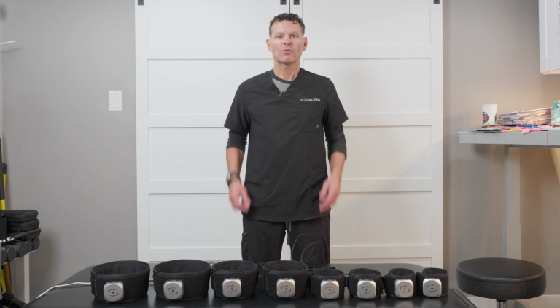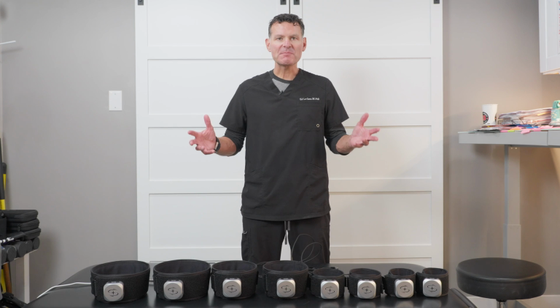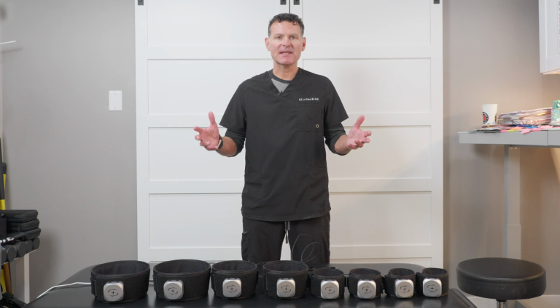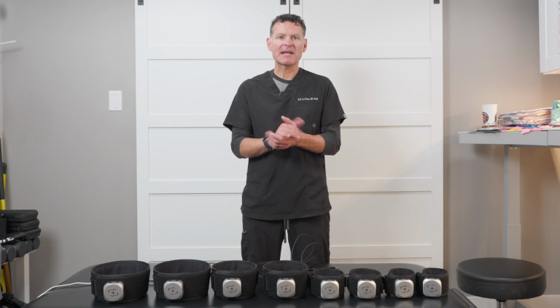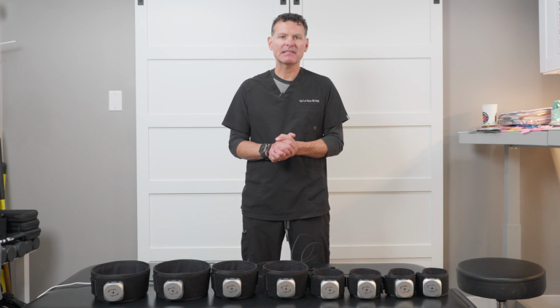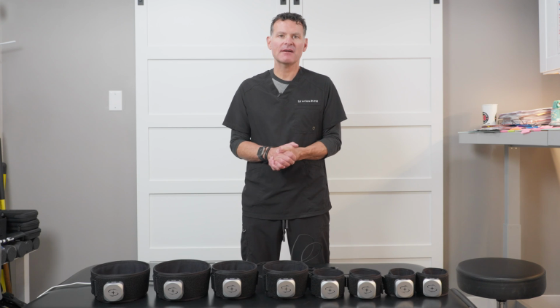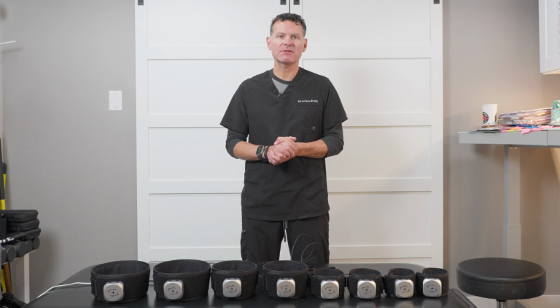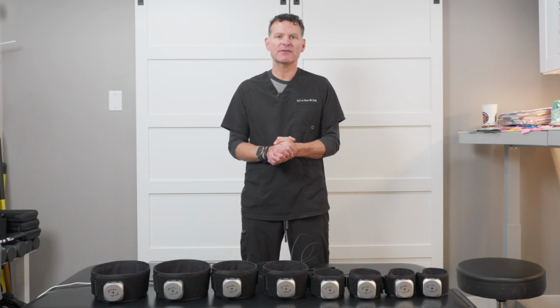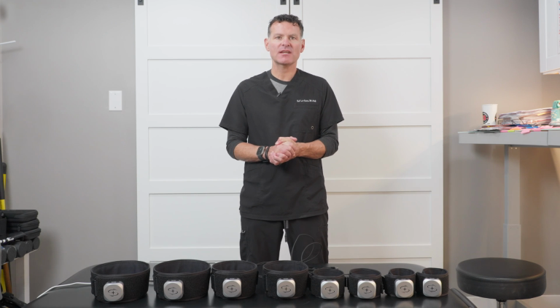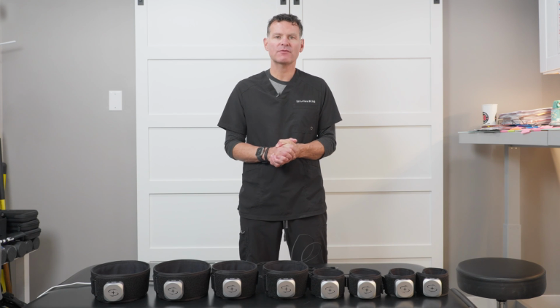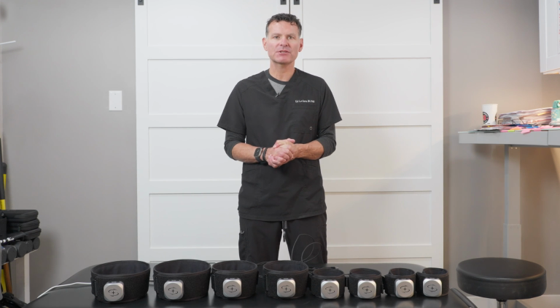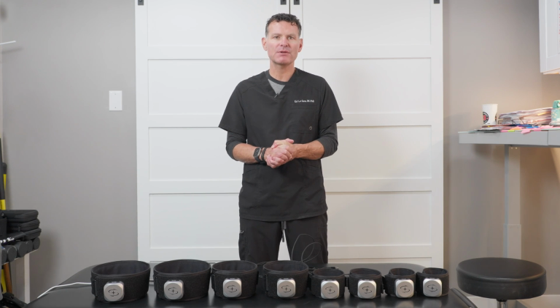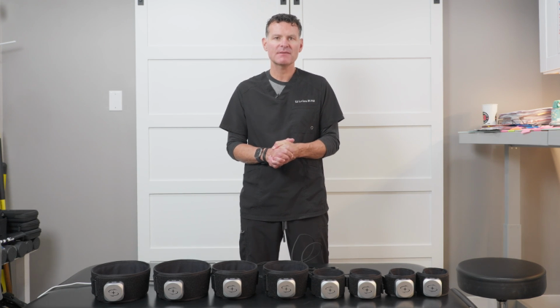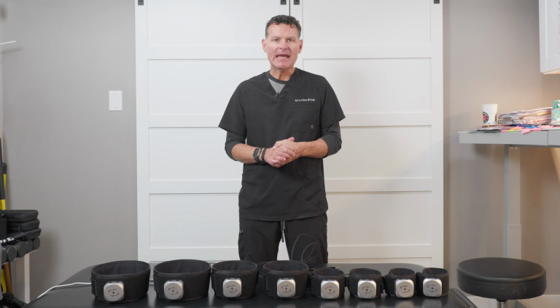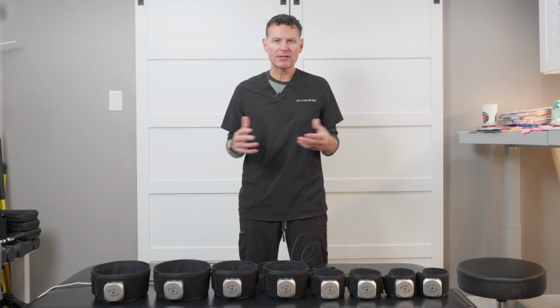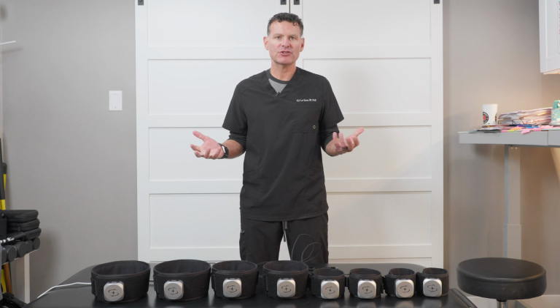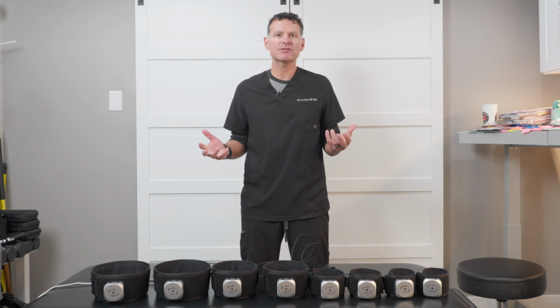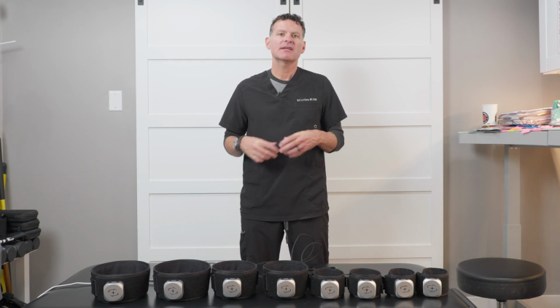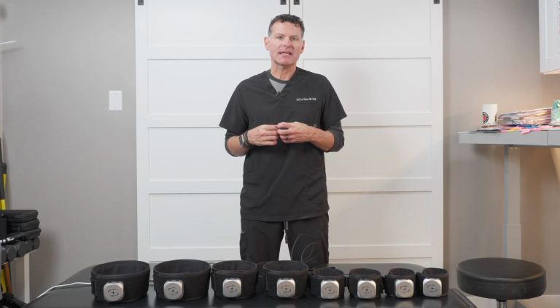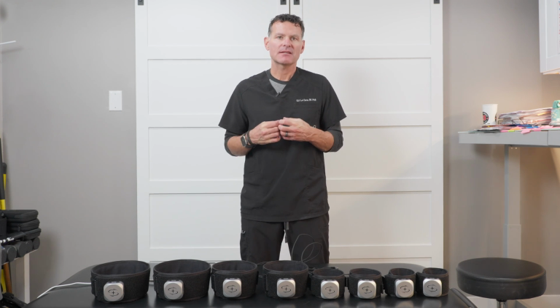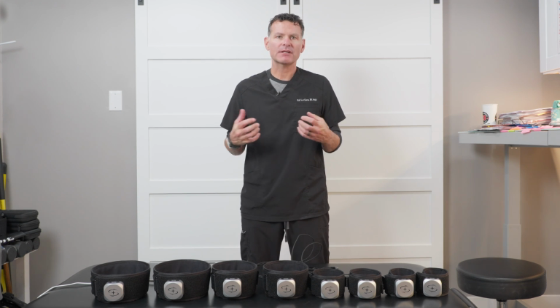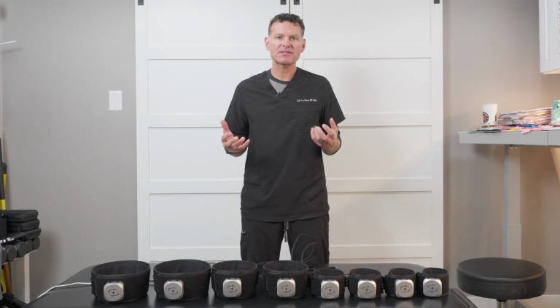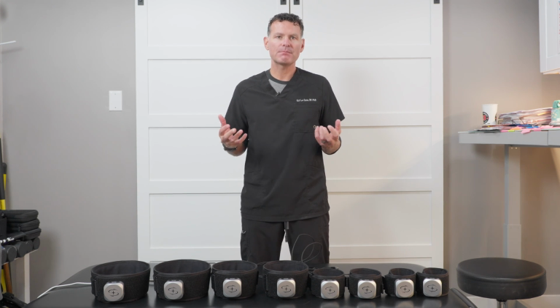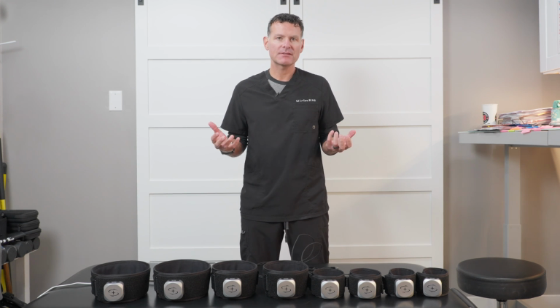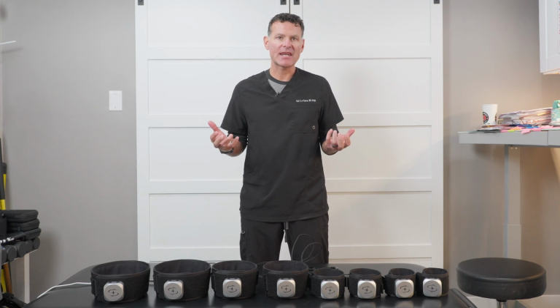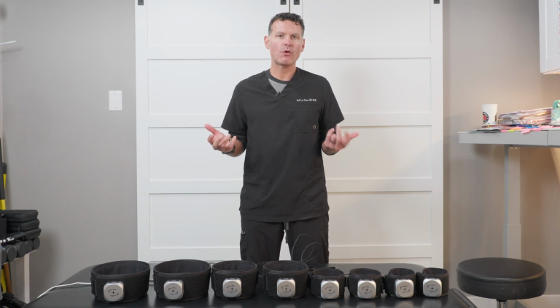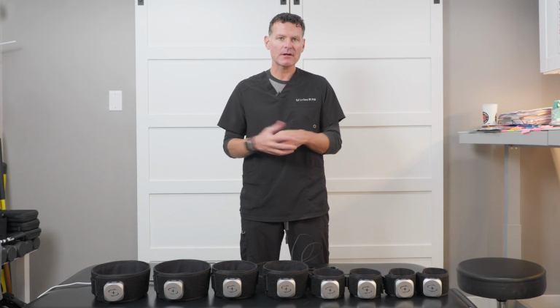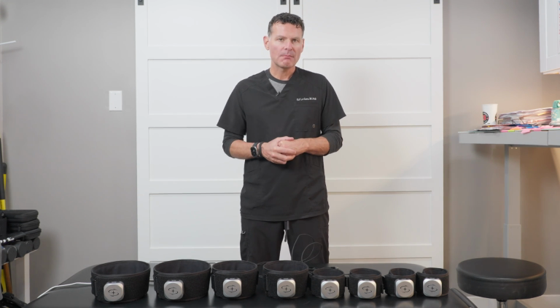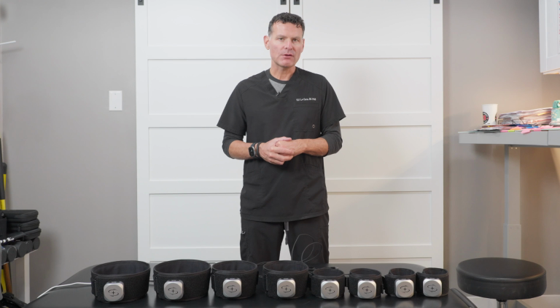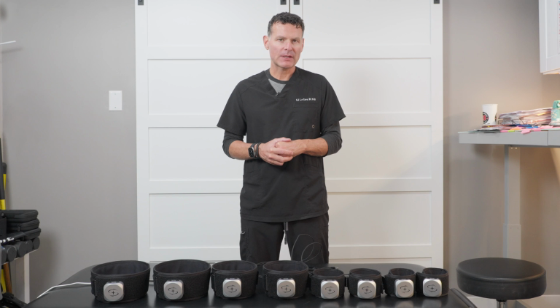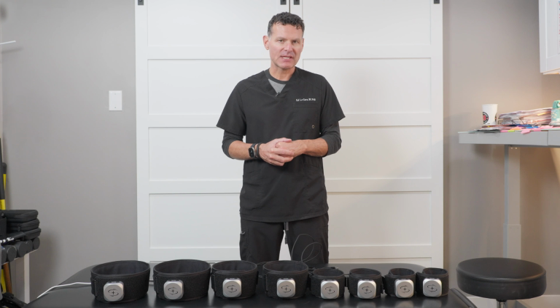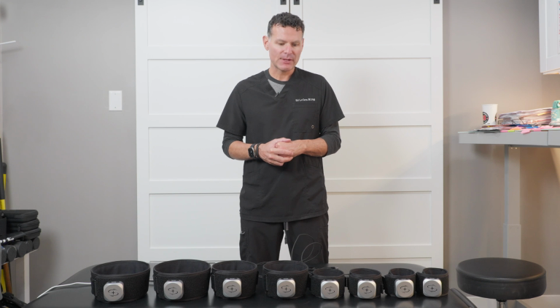What's up, everybody? My name is Ed LaChera. I am the Director of Education for Smart Tools Plus, and I'm here to introduce the Smart Cuffs Gen 4 model that we just came up with.